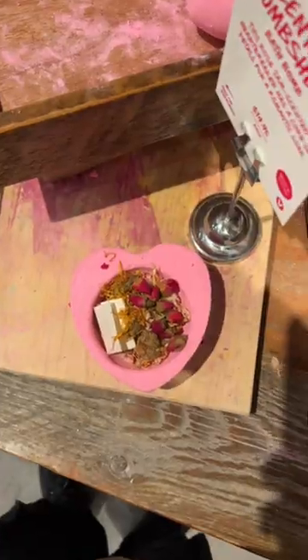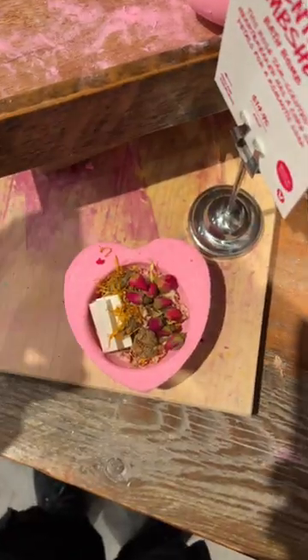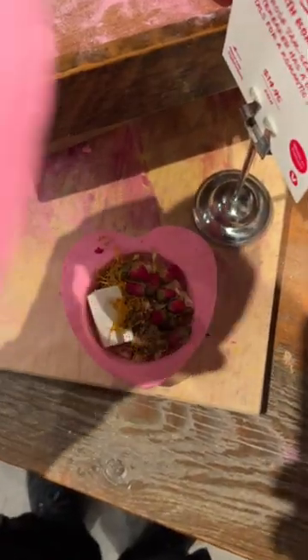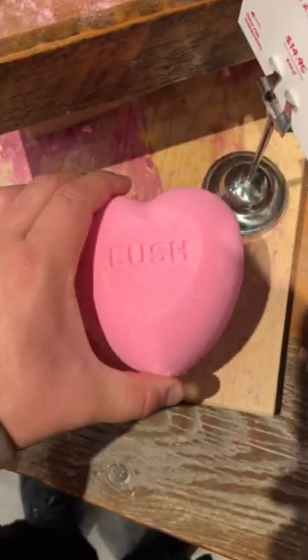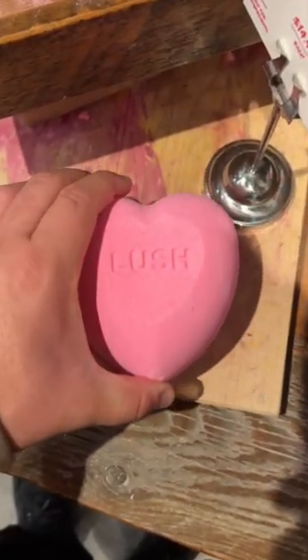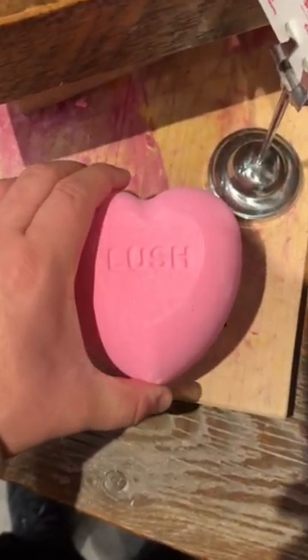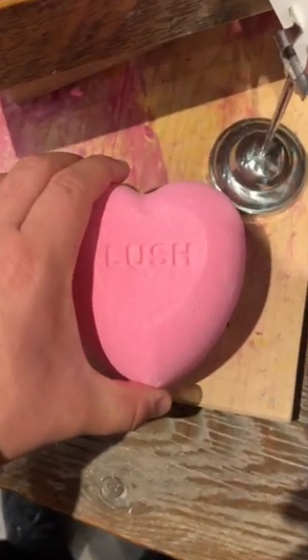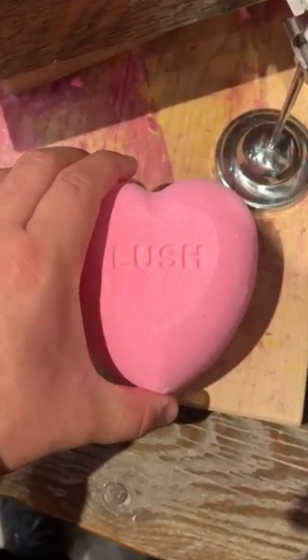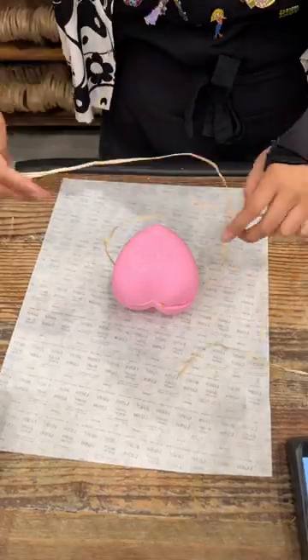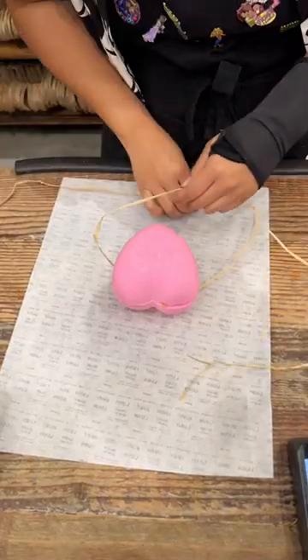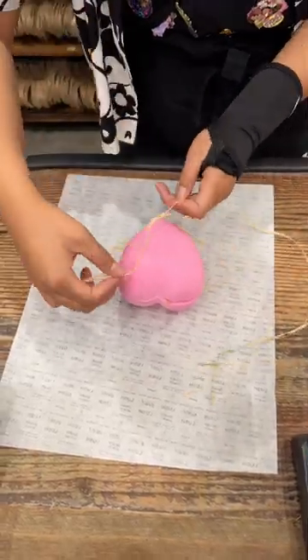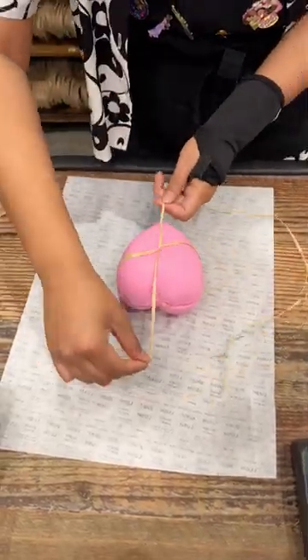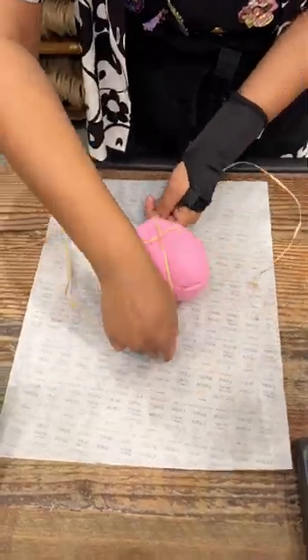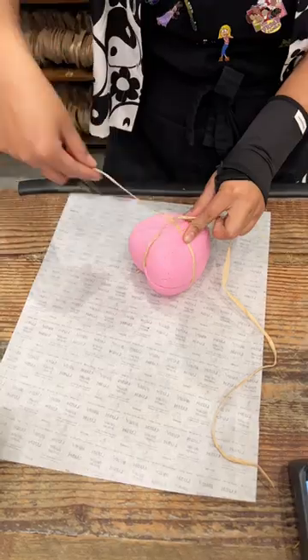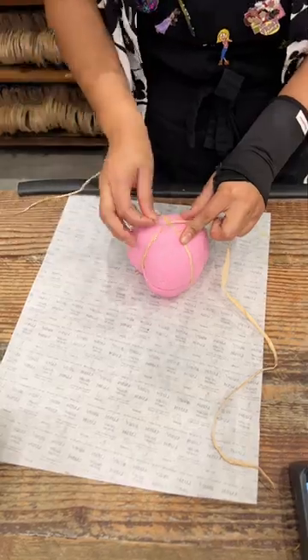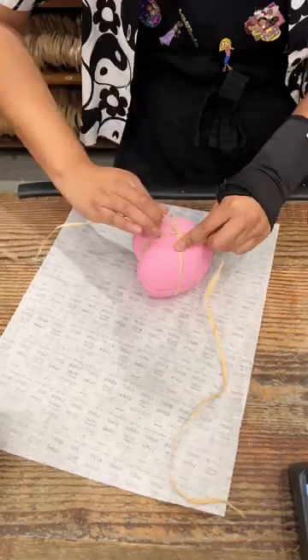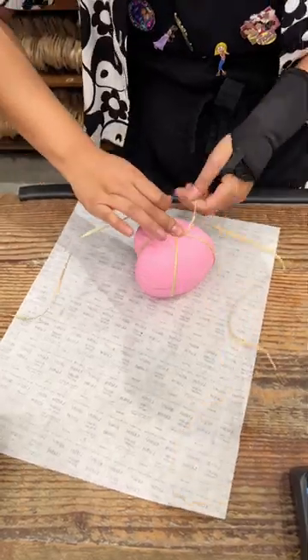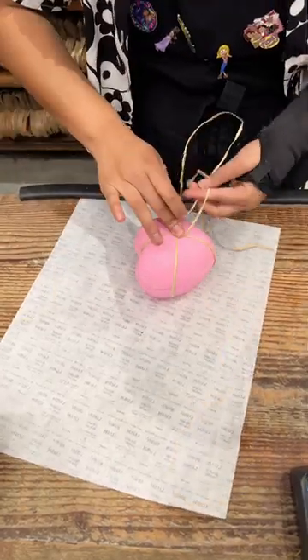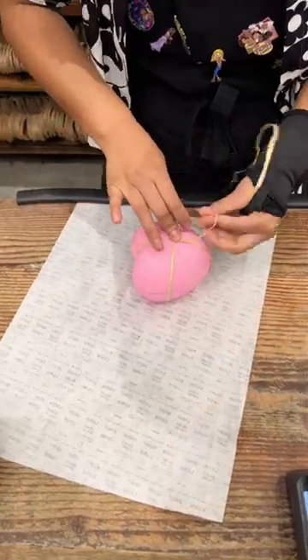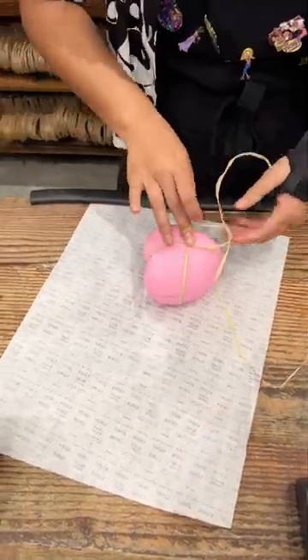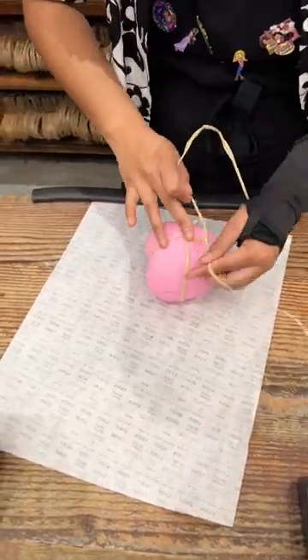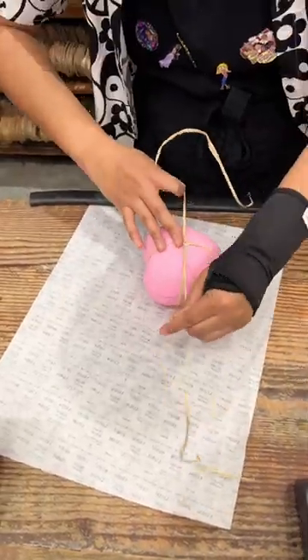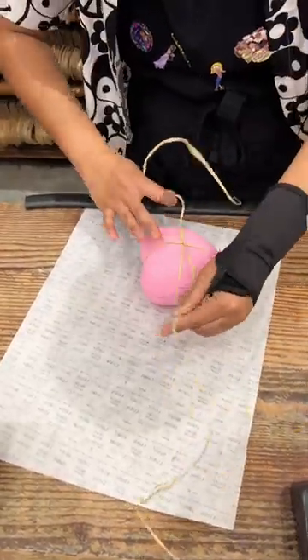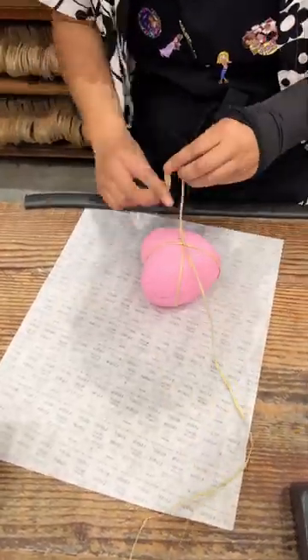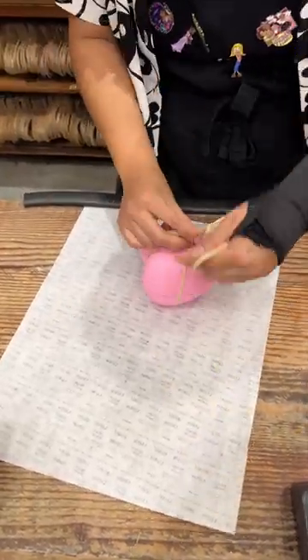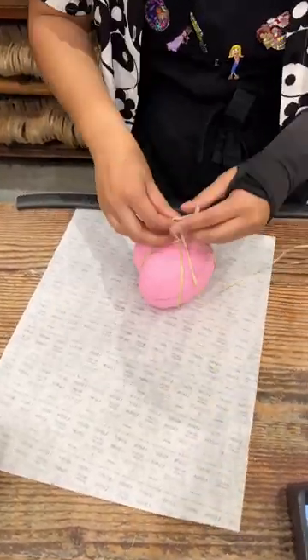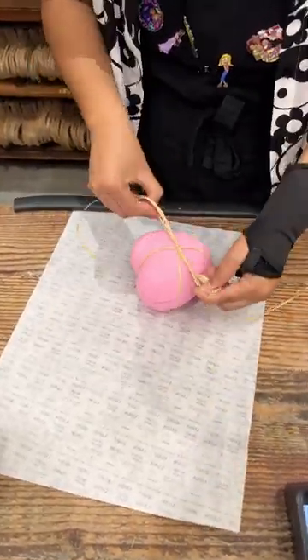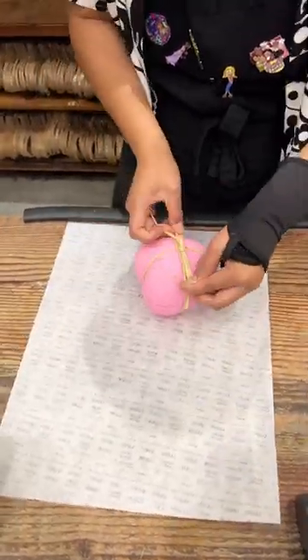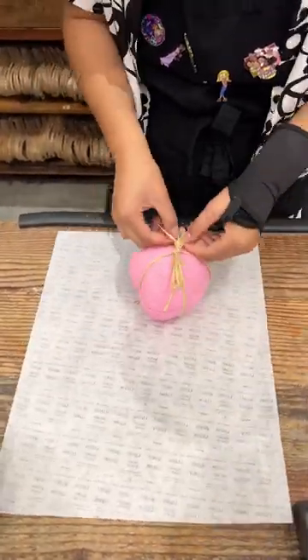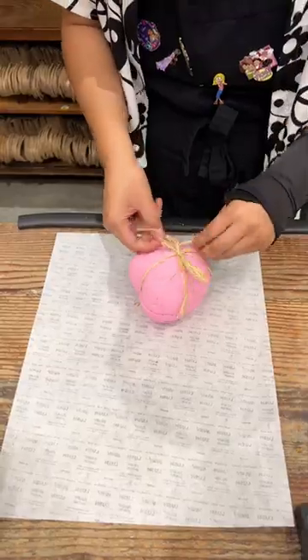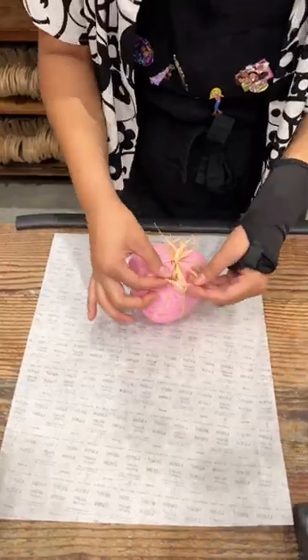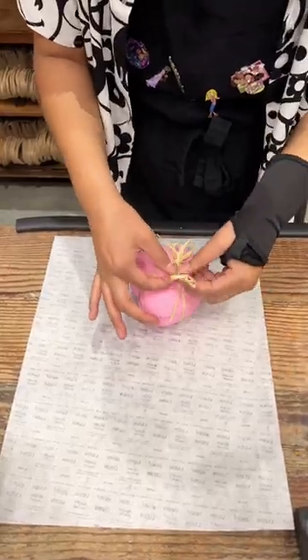Once you got everything done, you're supposed to tie it up with the string they give you. But I kept messing up and I almost broke my bath bomb. It was really cool because the employee there actually helped me out.